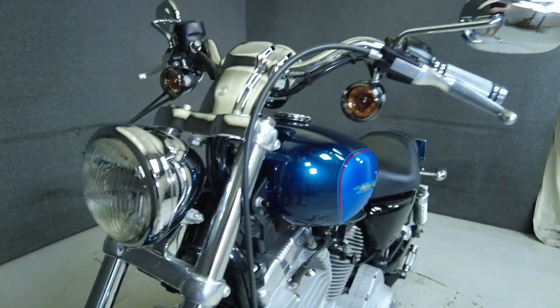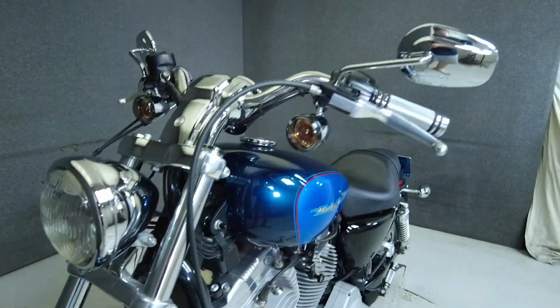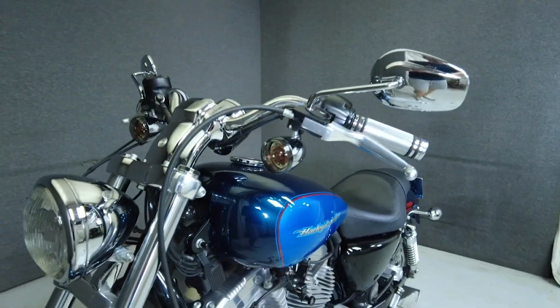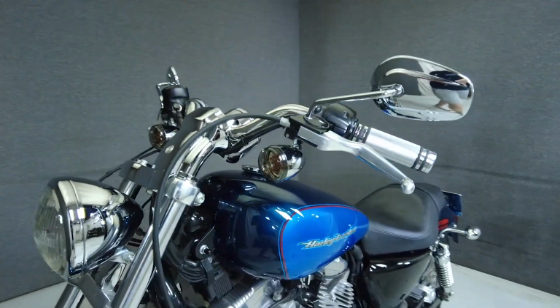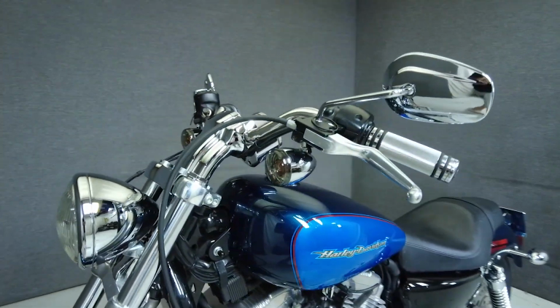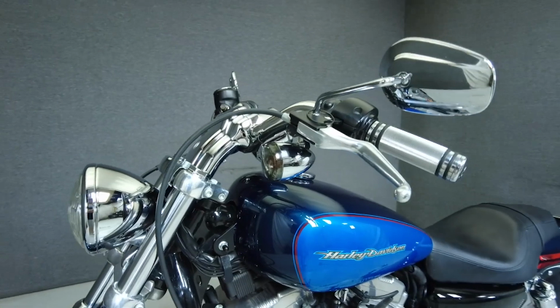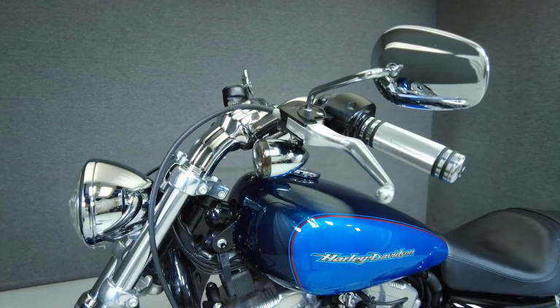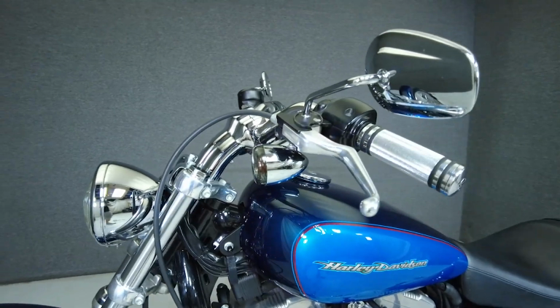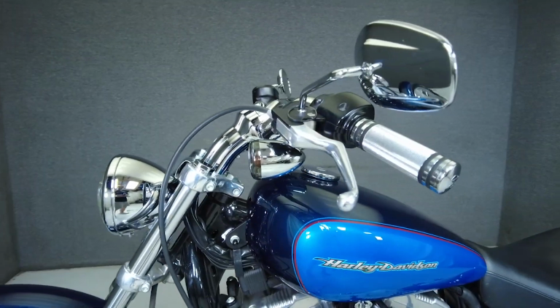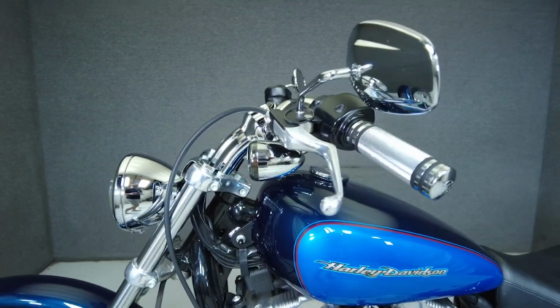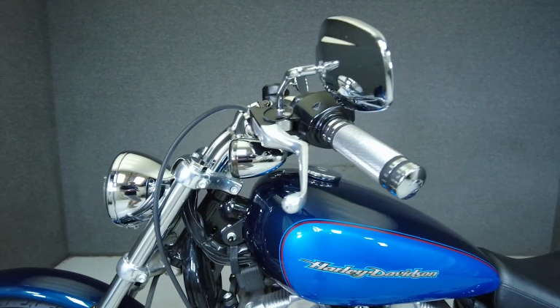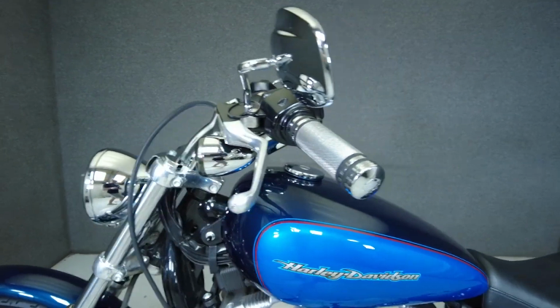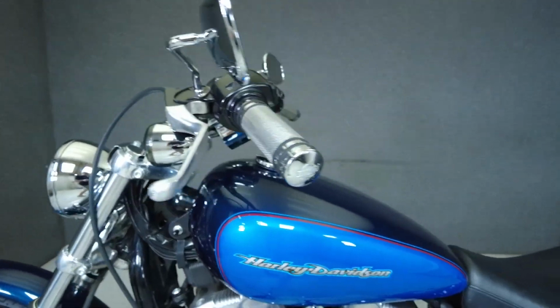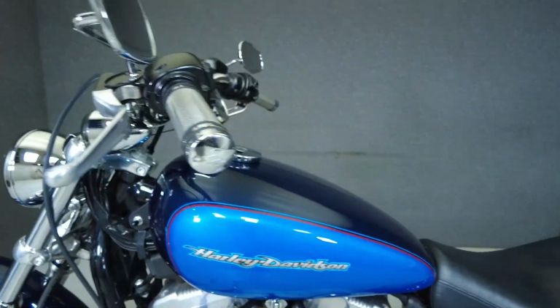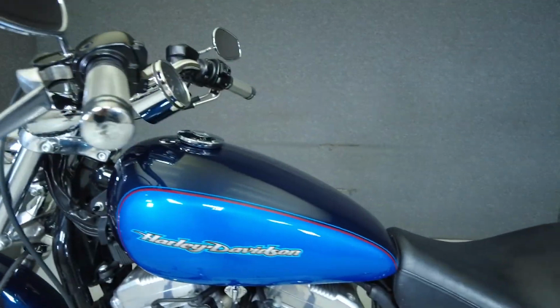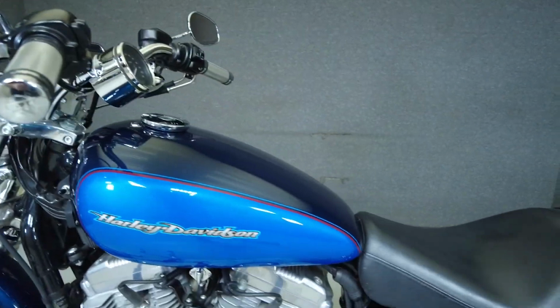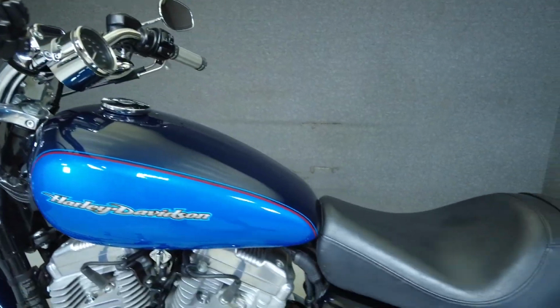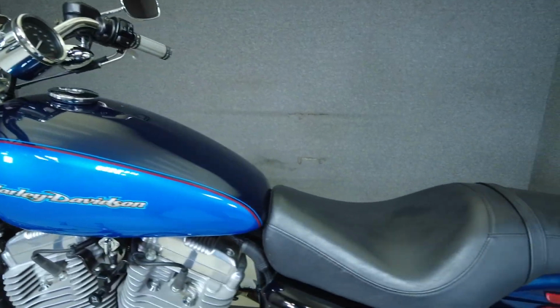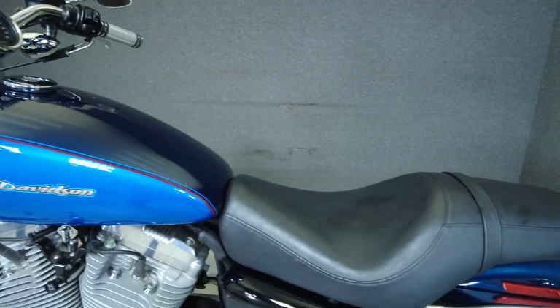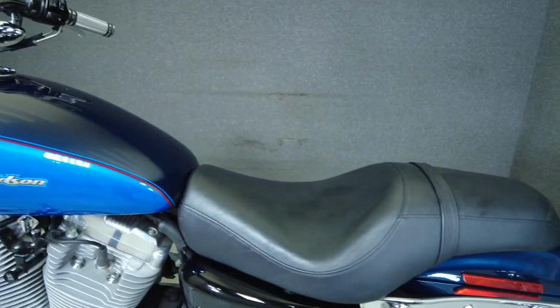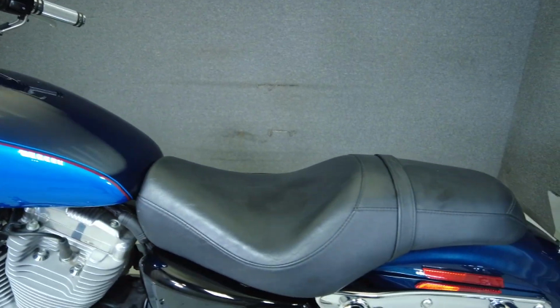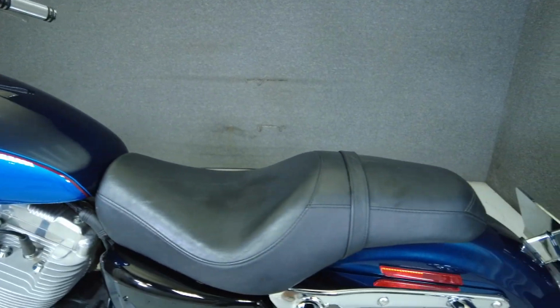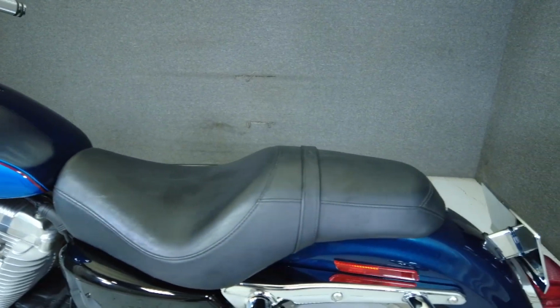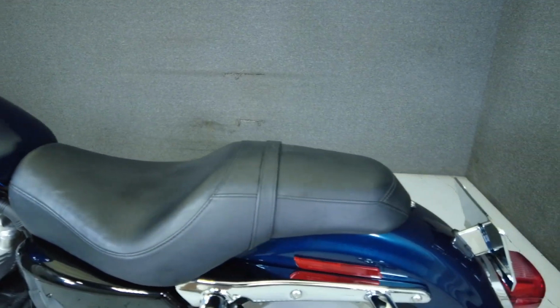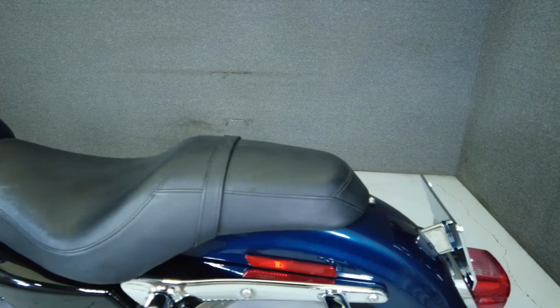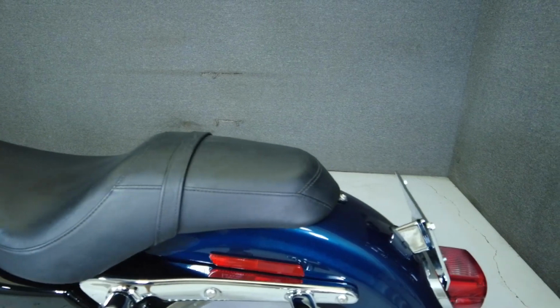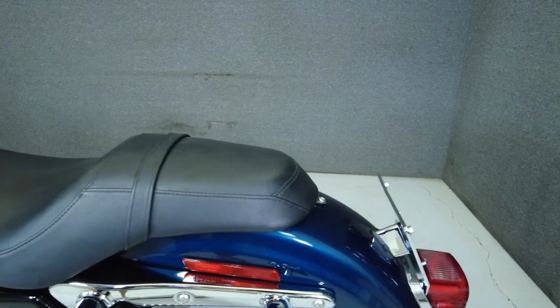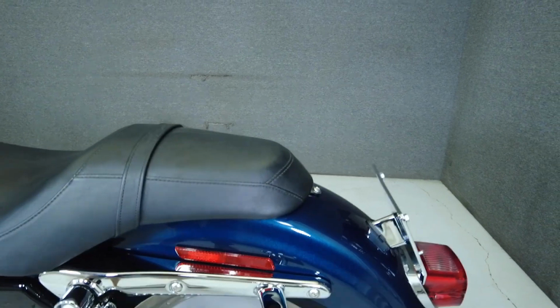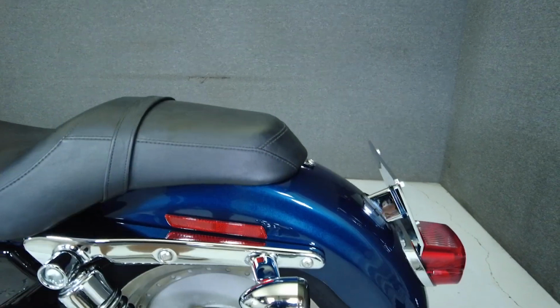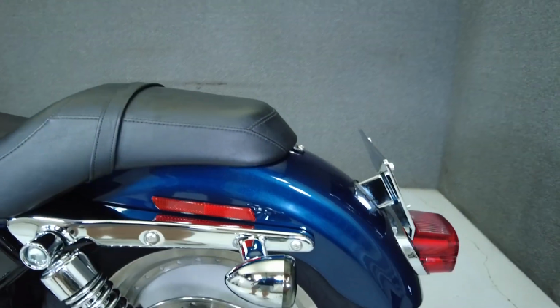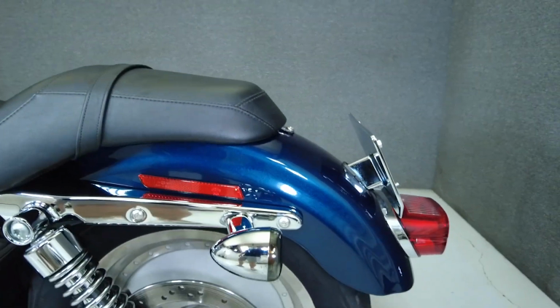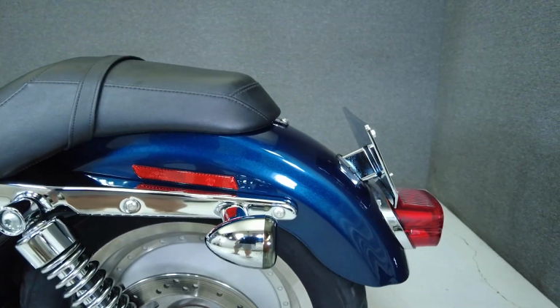To see everything we know about this vehicle, including full mechanical and cosmetic condition reports, the service repair order, high-resolution photos, and more, please review the listing on our website.